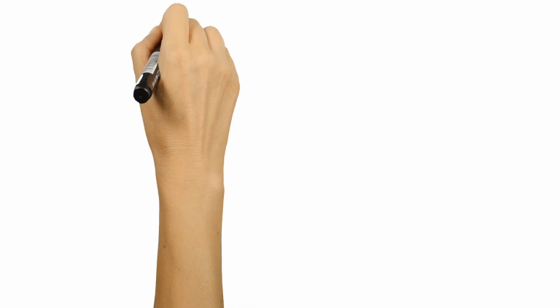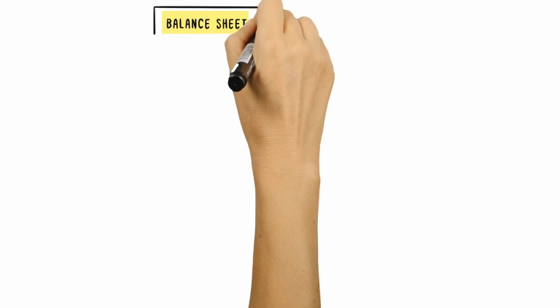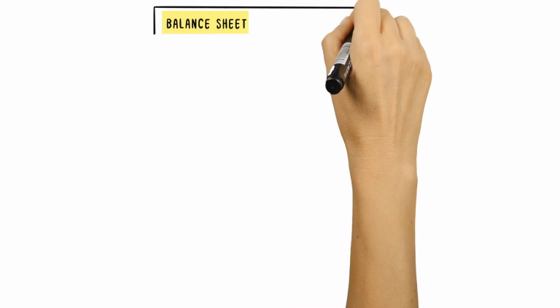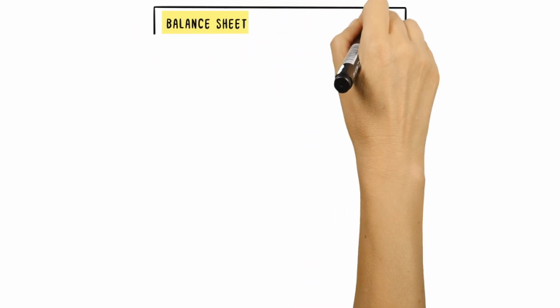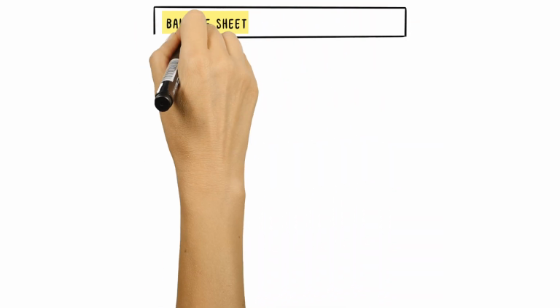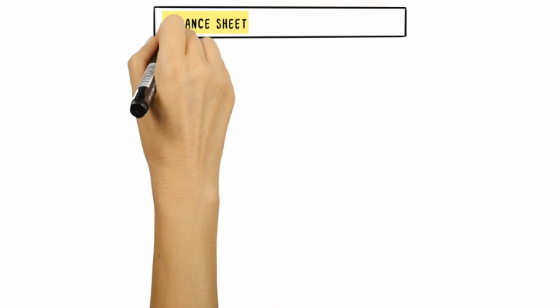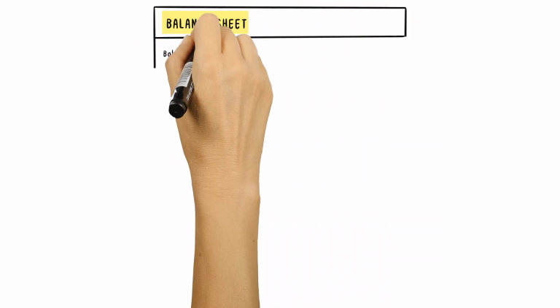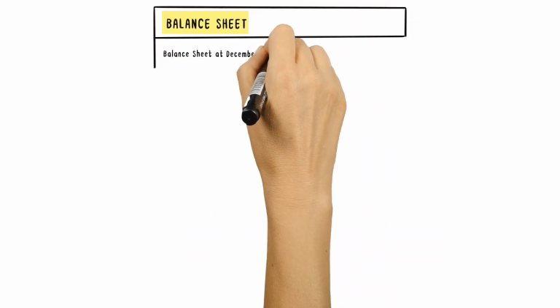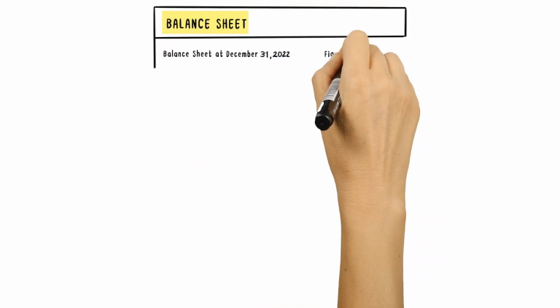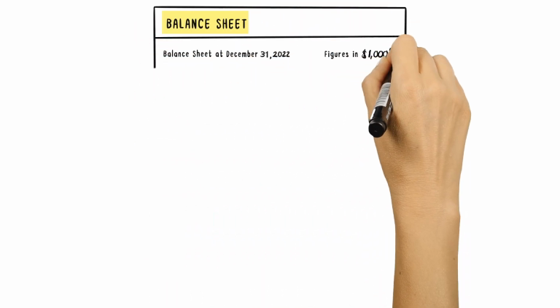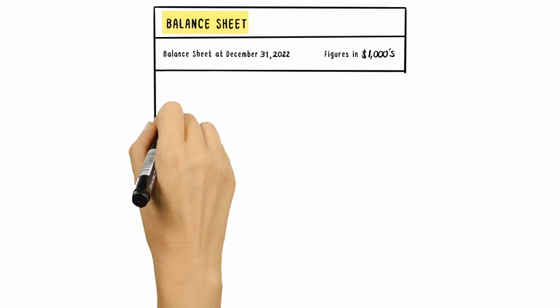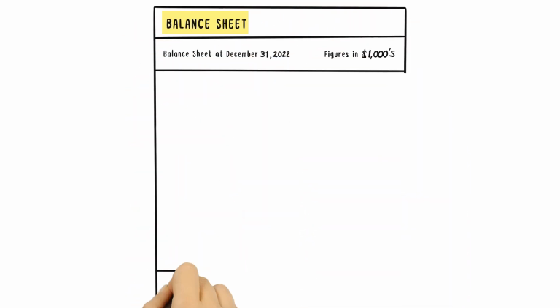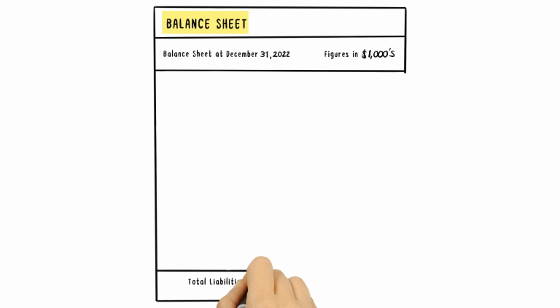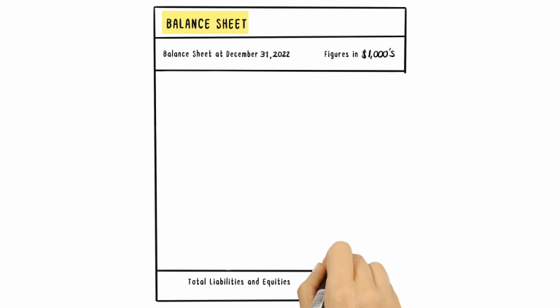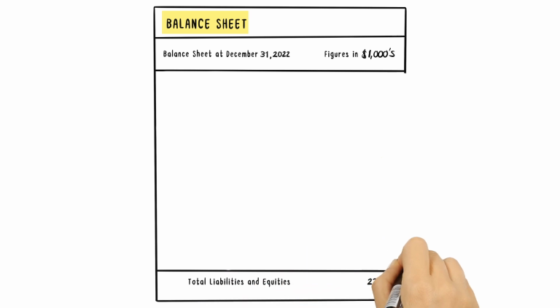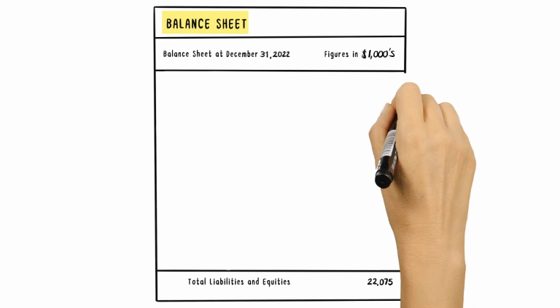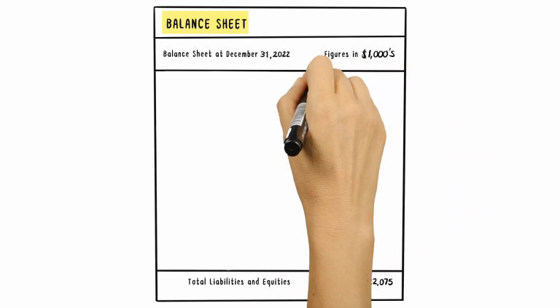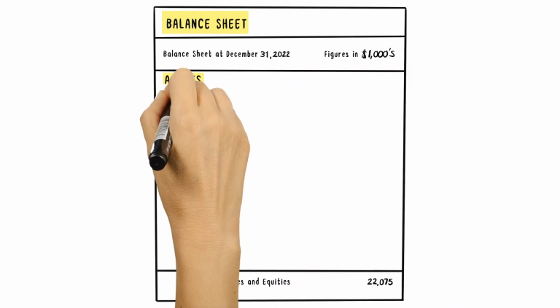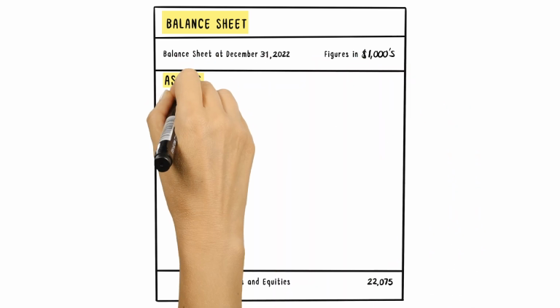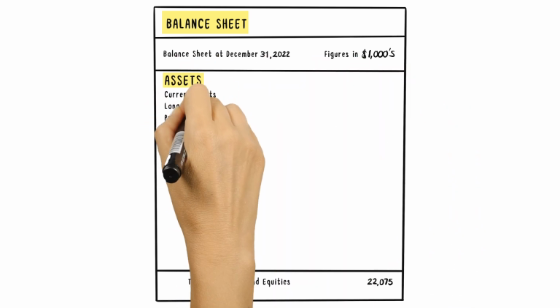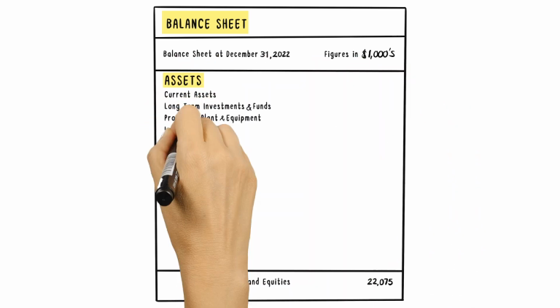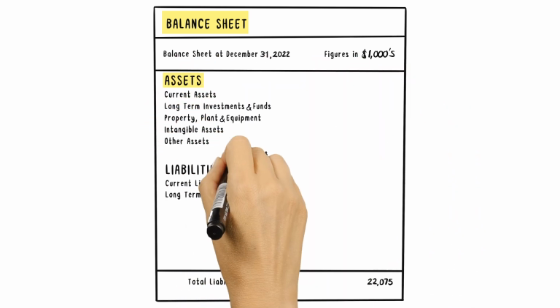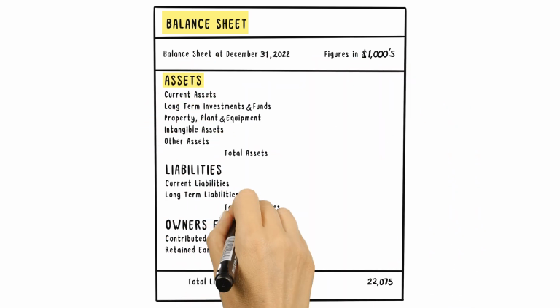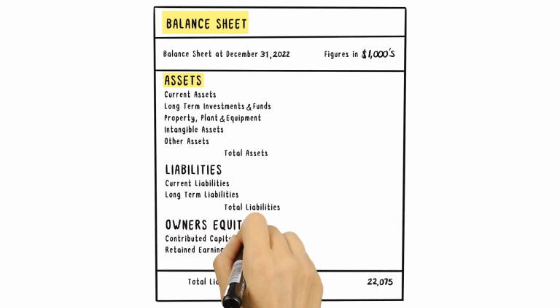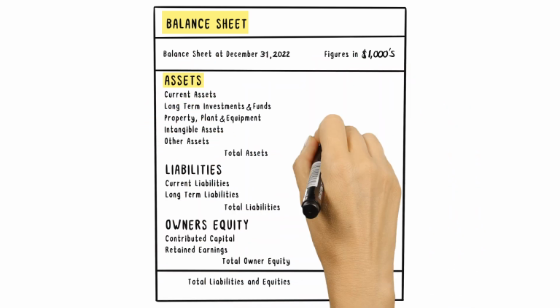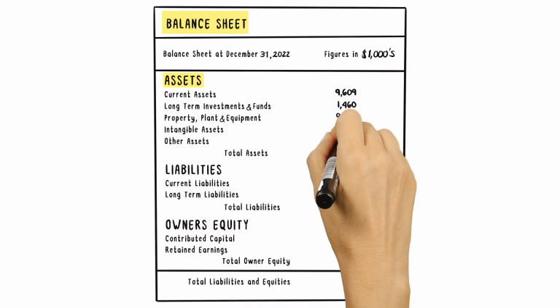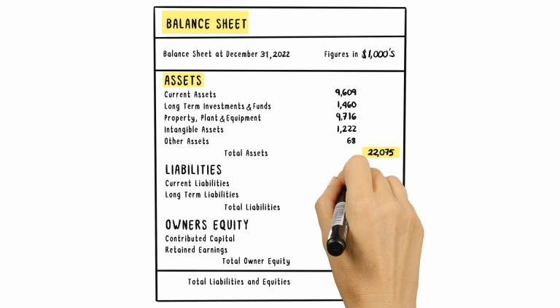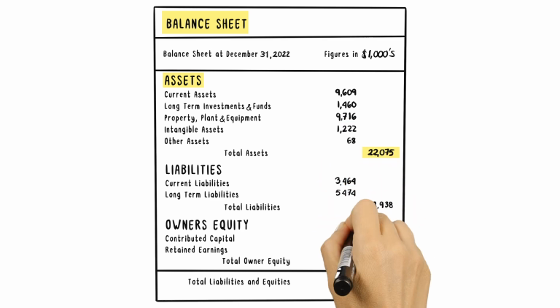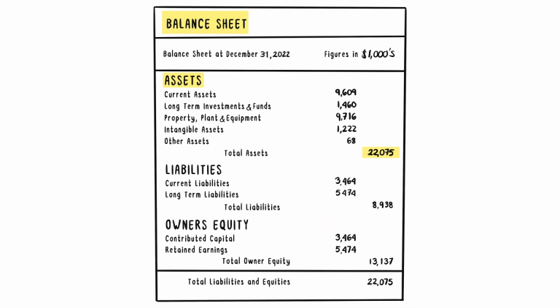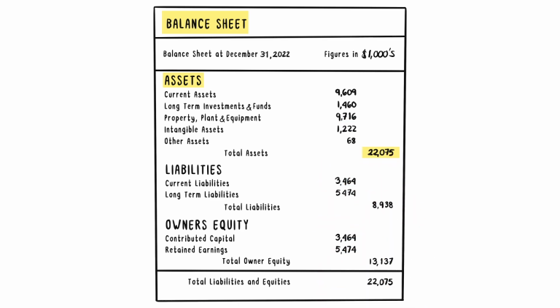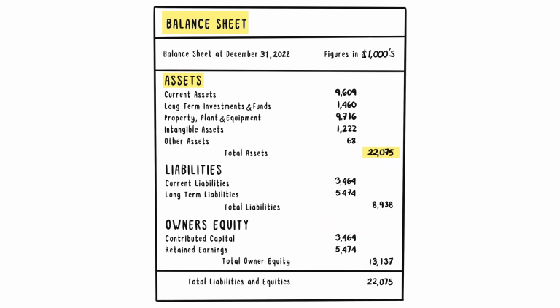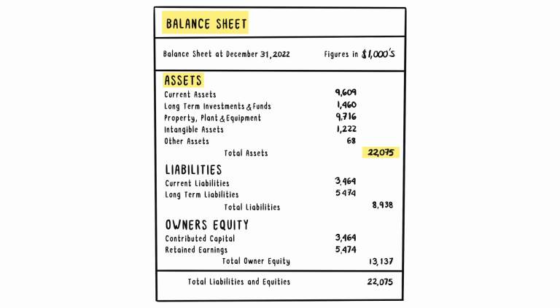The balance sheet captures the value of a business's short and long-term assets, including tangible items like cash, inventory, and equipment, as well as intangible items like patents, trademarks, and goodwill.